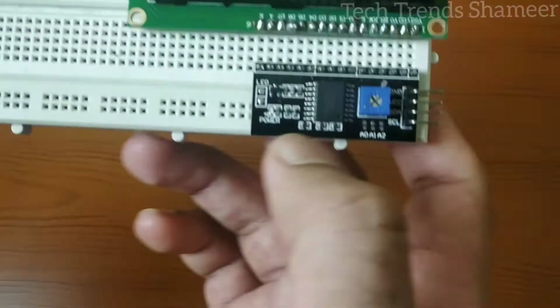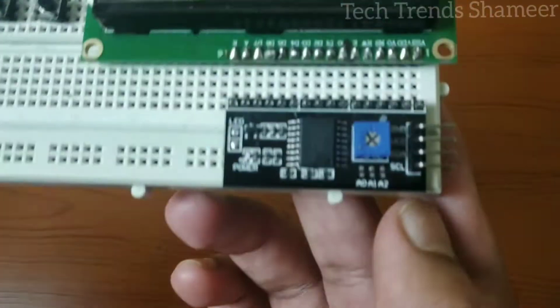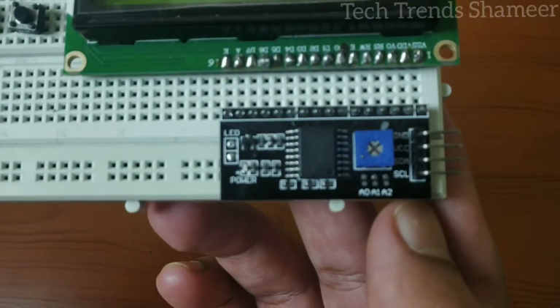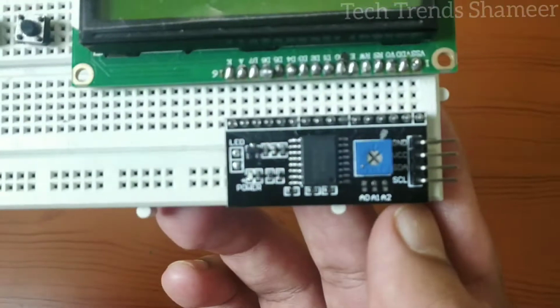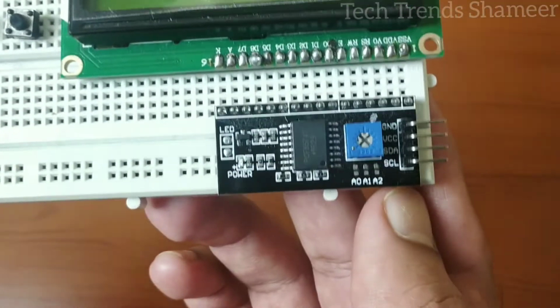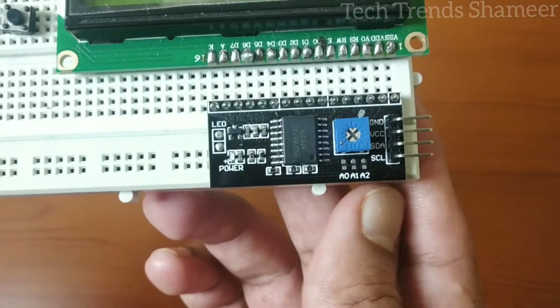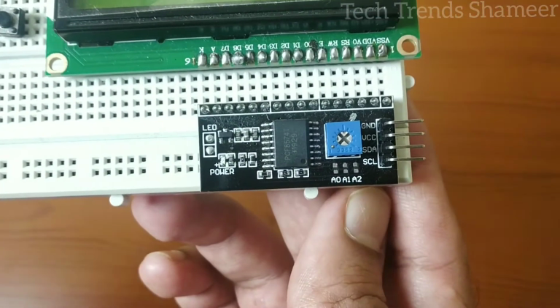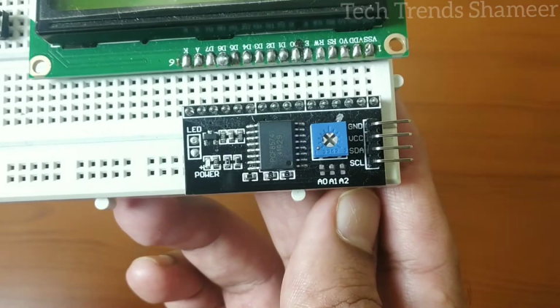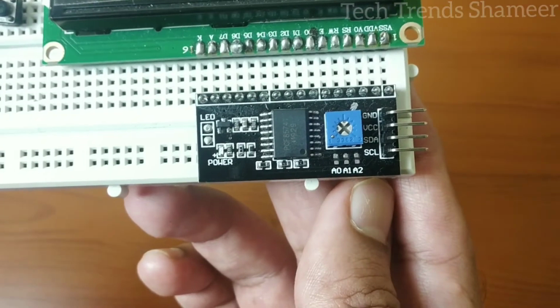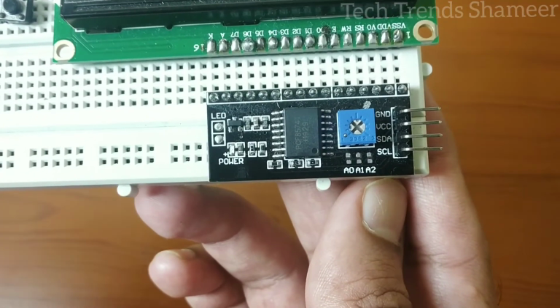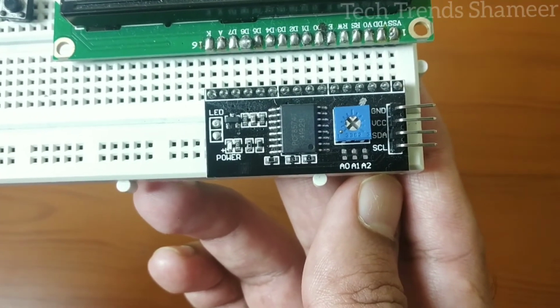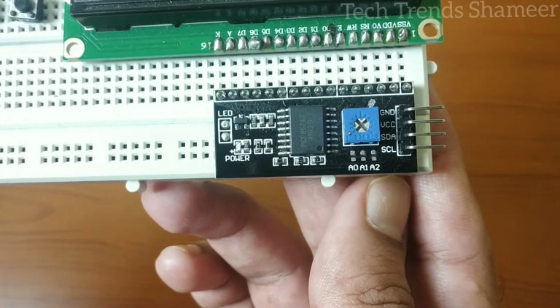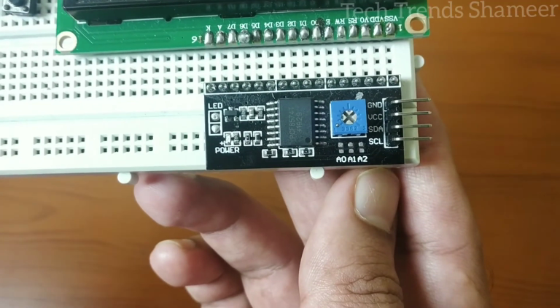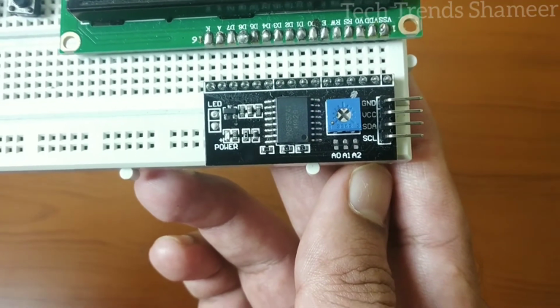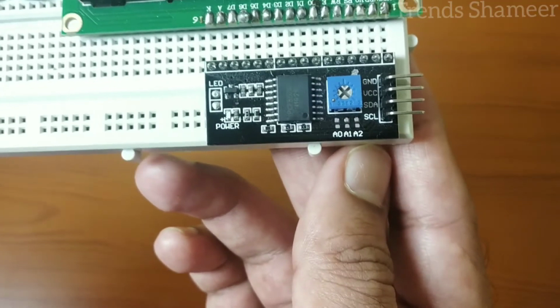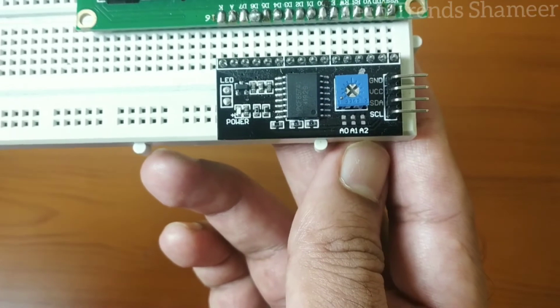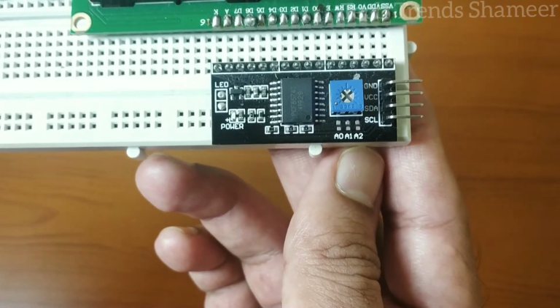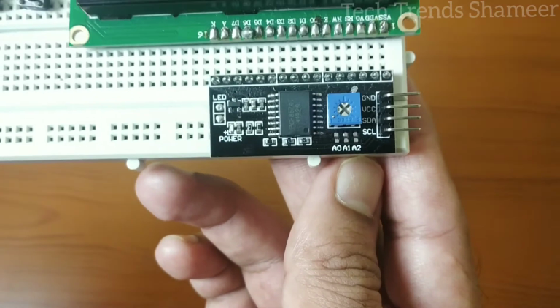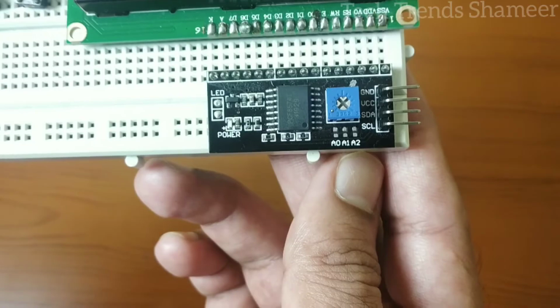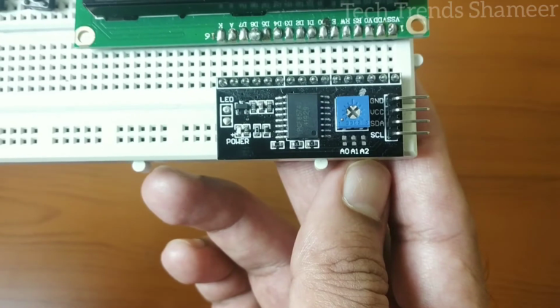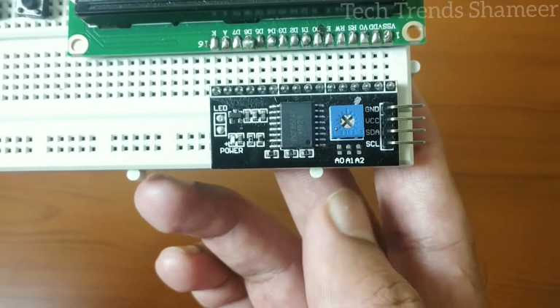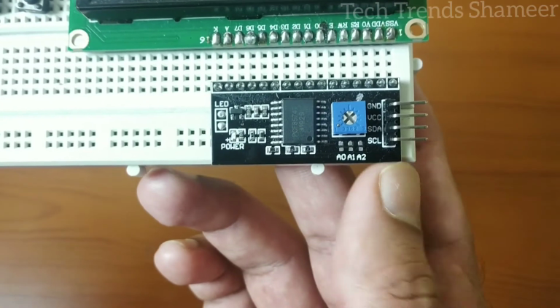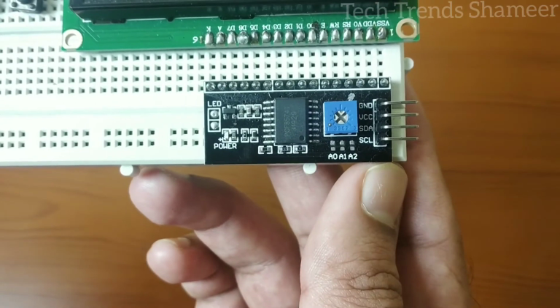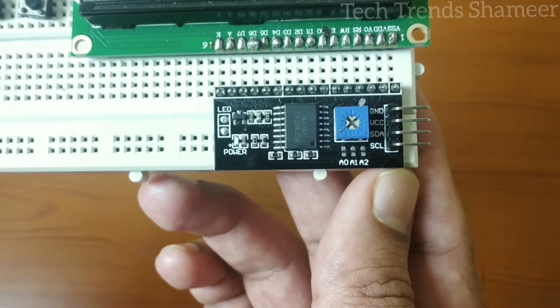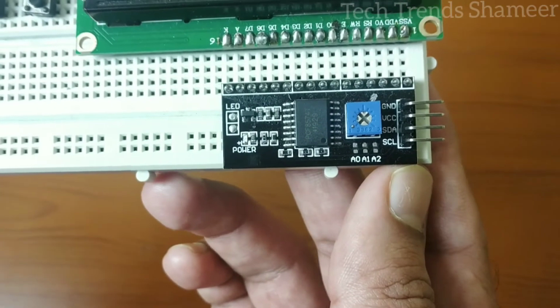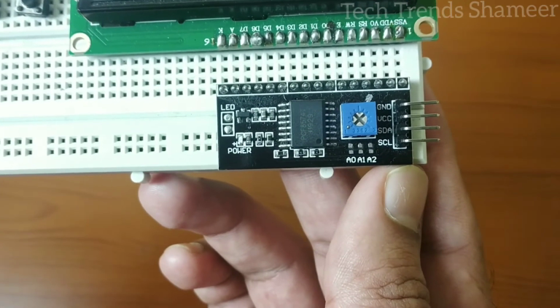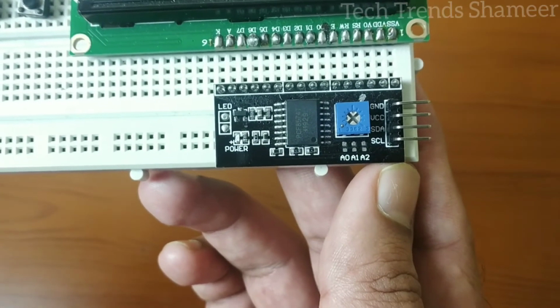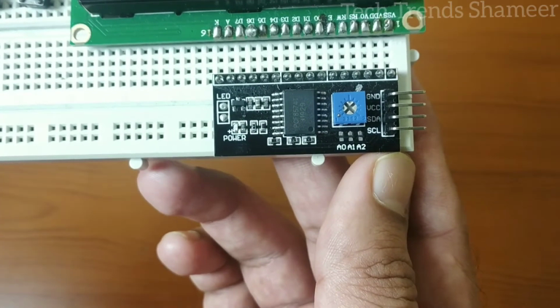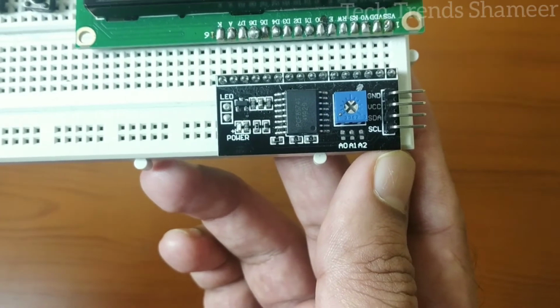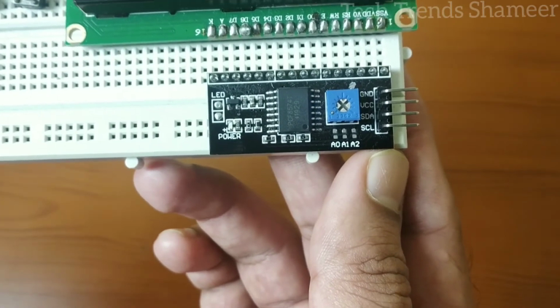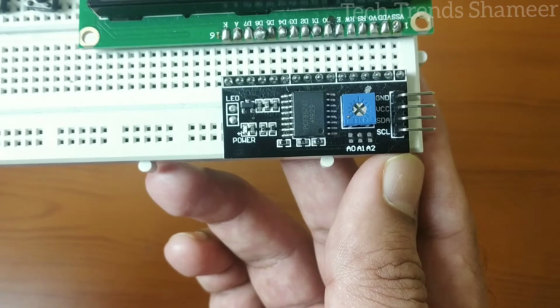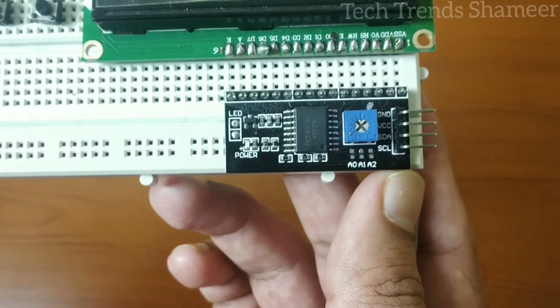This I2C converter has 4 pins: ground, VCC, SDA, and SCL. We need to connect GND to GND on the Arduino, VCC to 5V, SDA to pin A4, and SCL to pin A5.